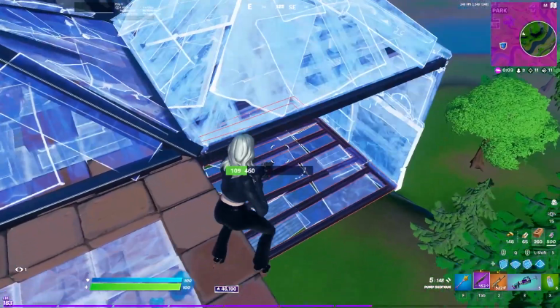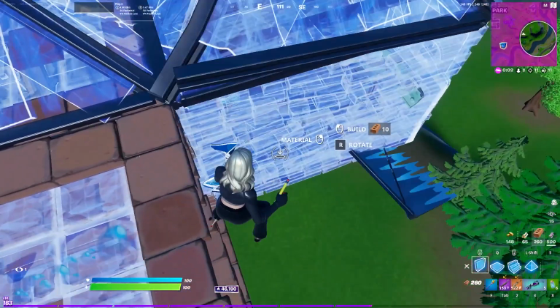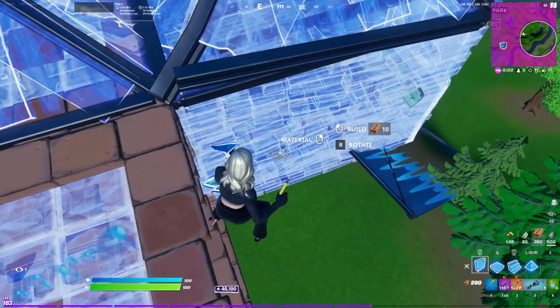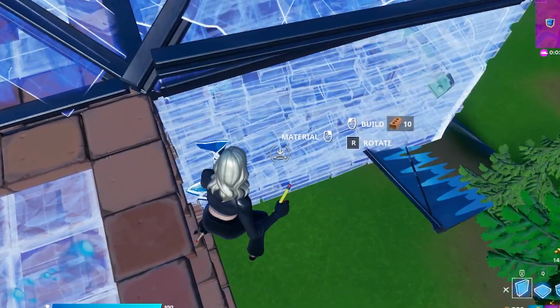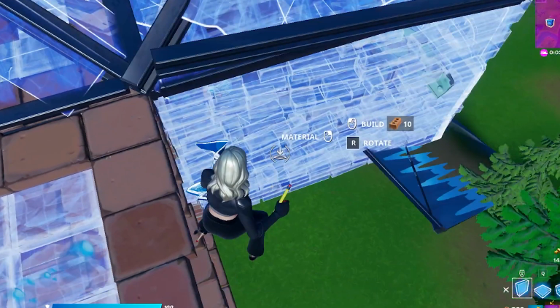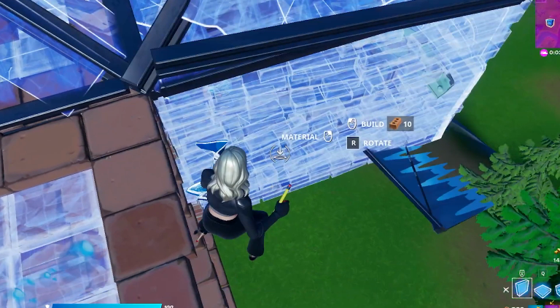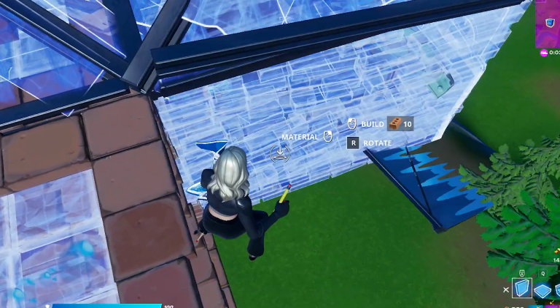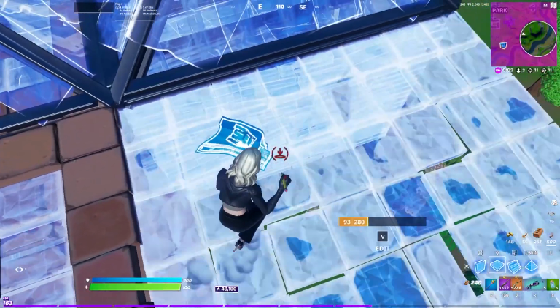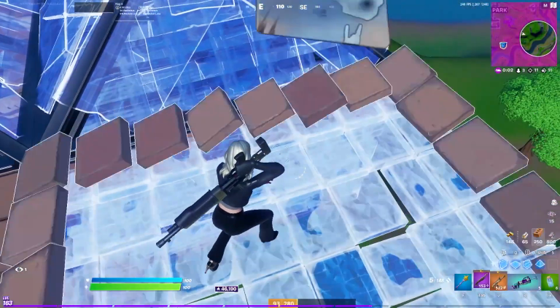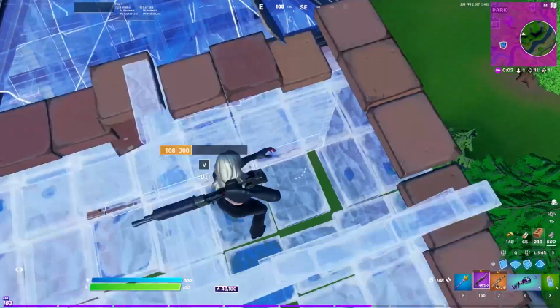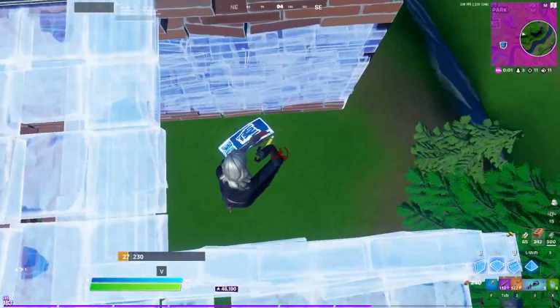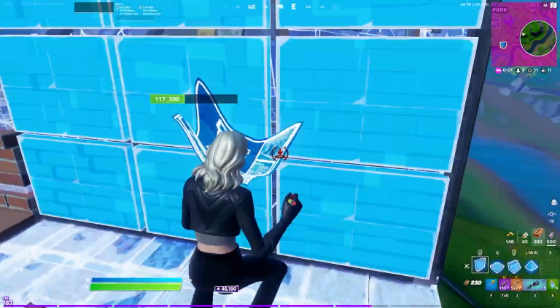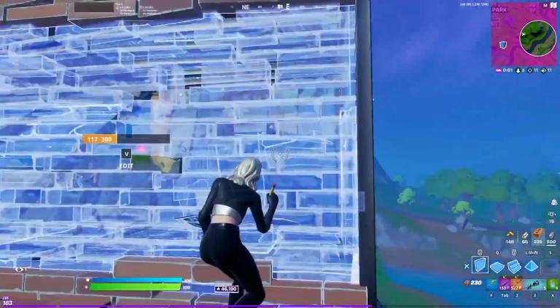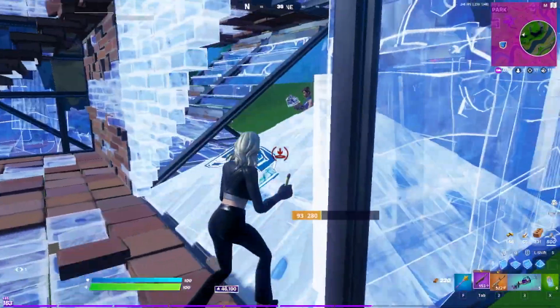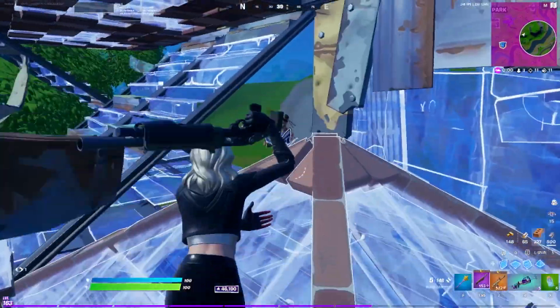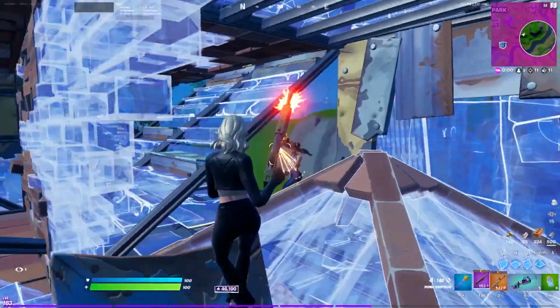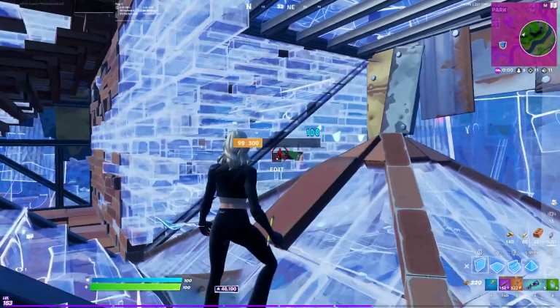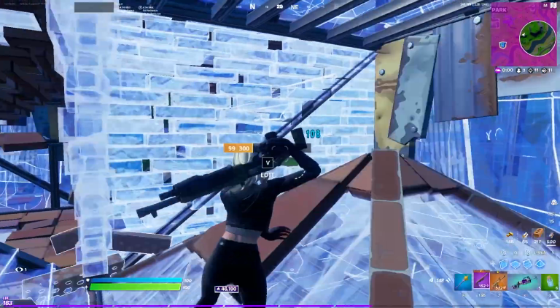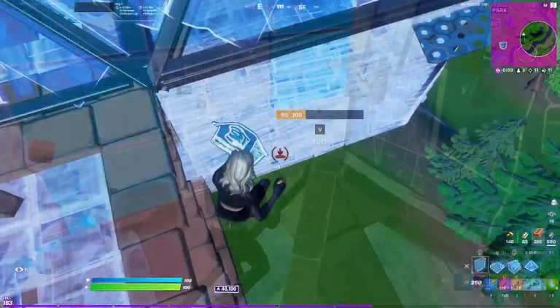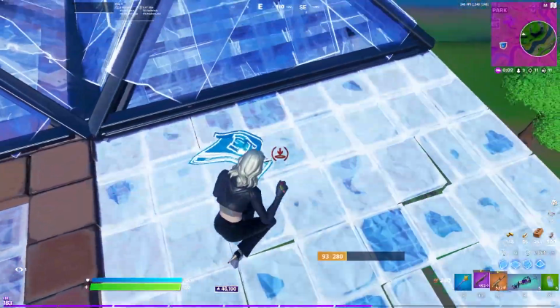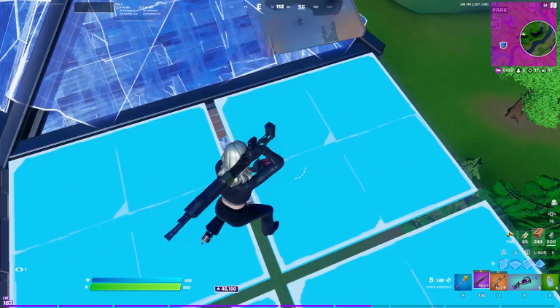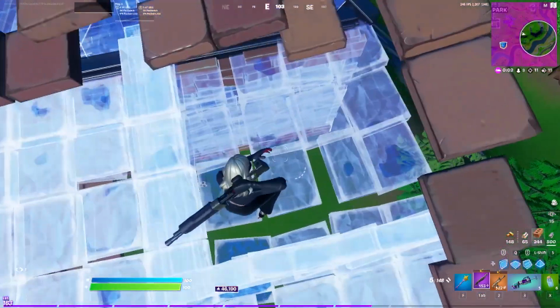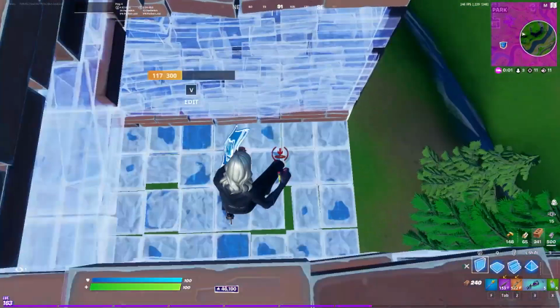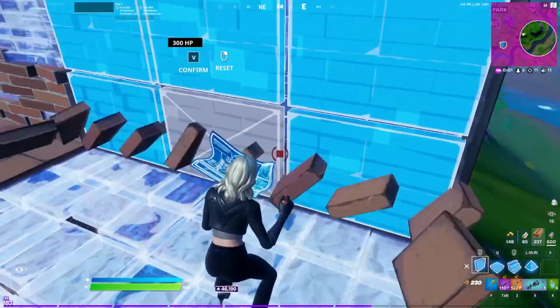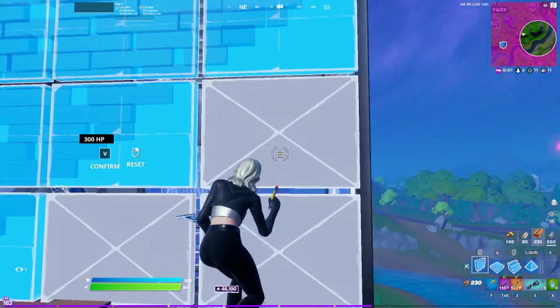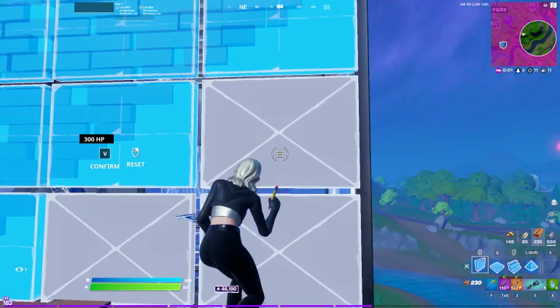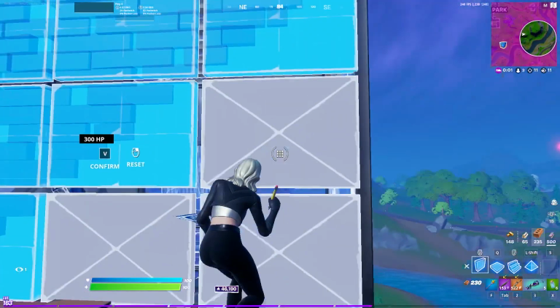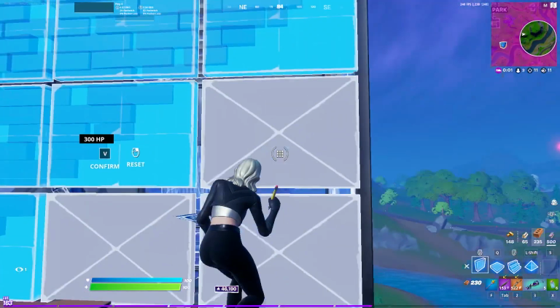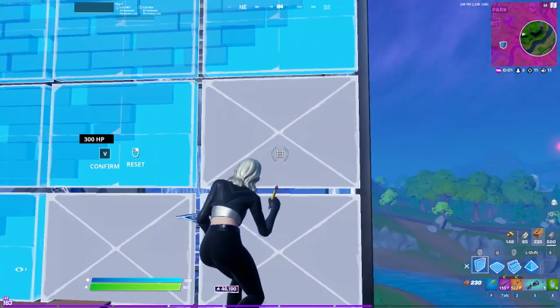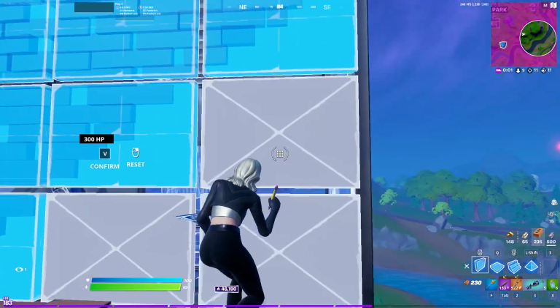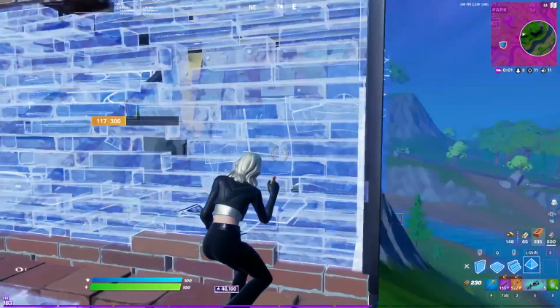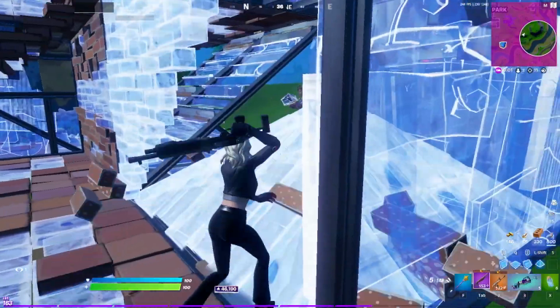Notice how when I place this wall, I'm doing it from almost the floor that I'm on and then I drop down. This is exactly what you need to do to get sneaky piece control on people. Keep in mind how I made this wall edit — I started on the bottom and then dragged up instead of doing it in reverse, so my crosshair placement was really good.